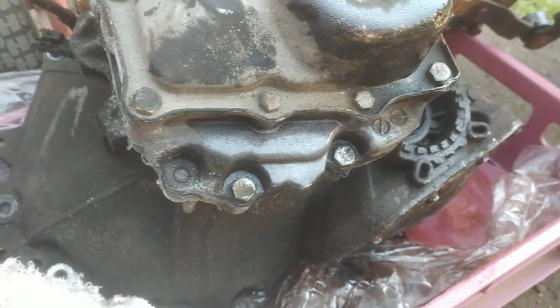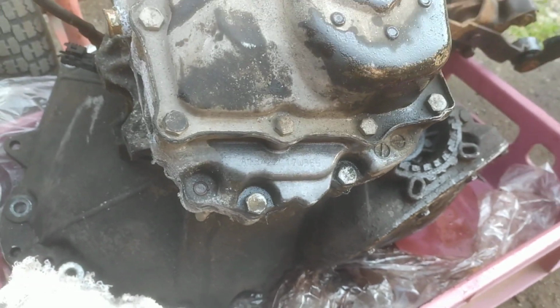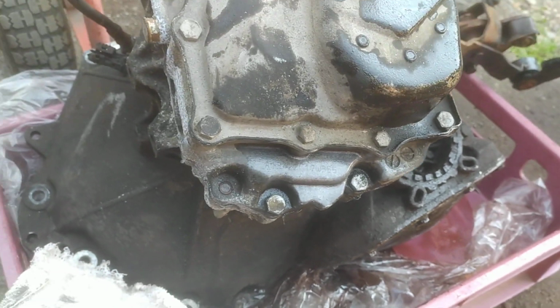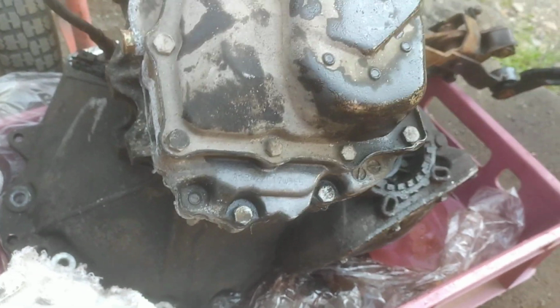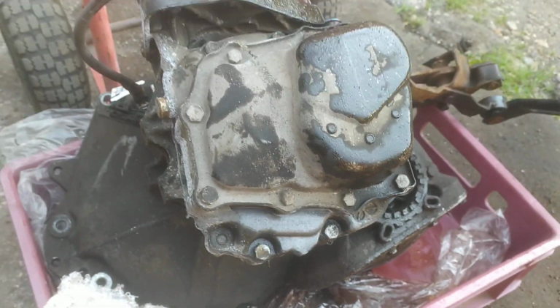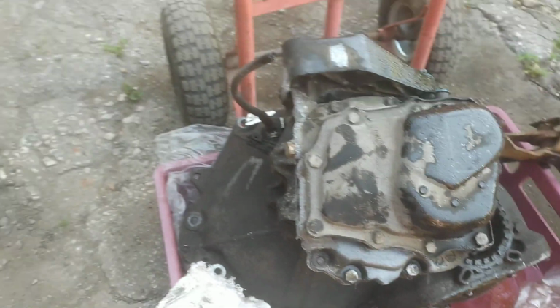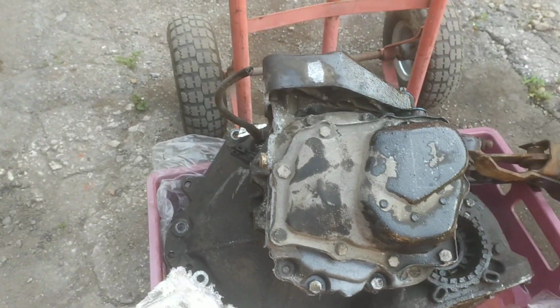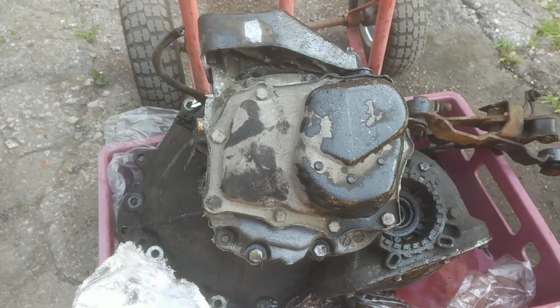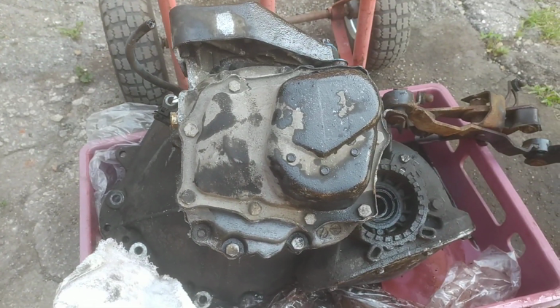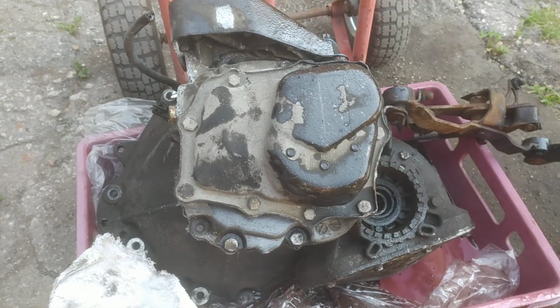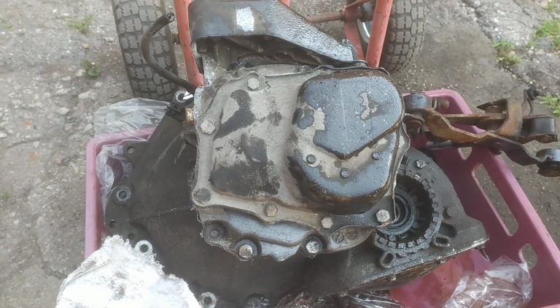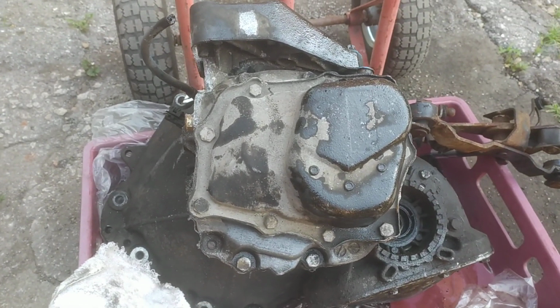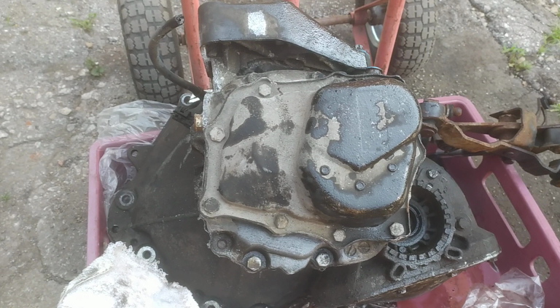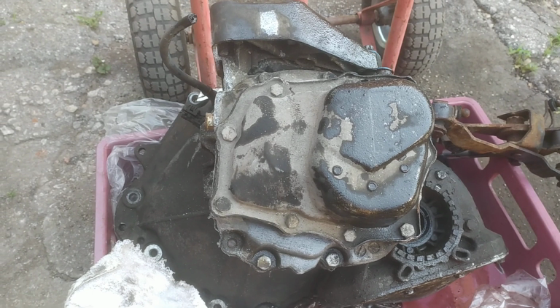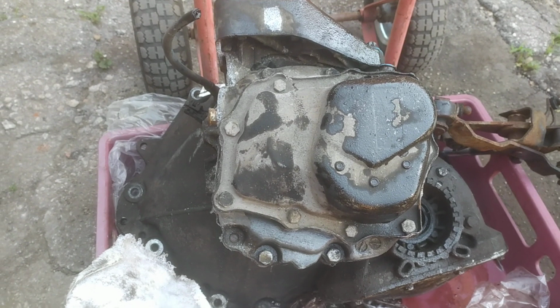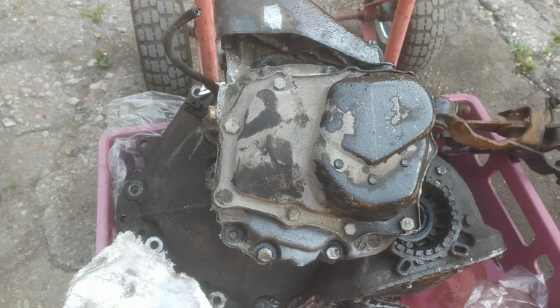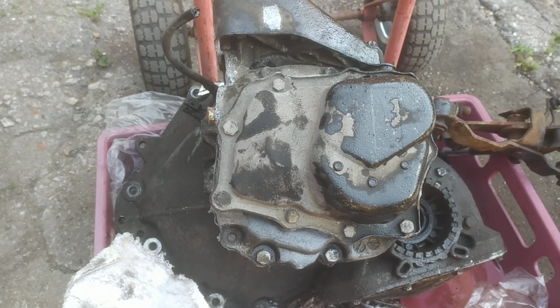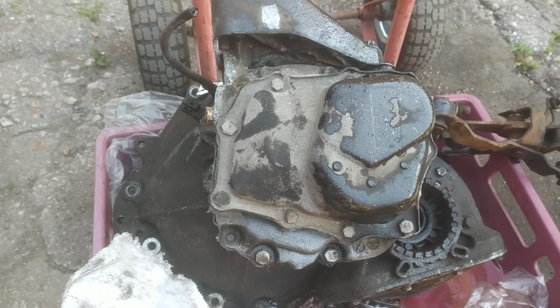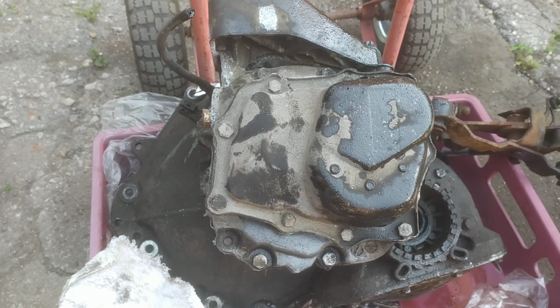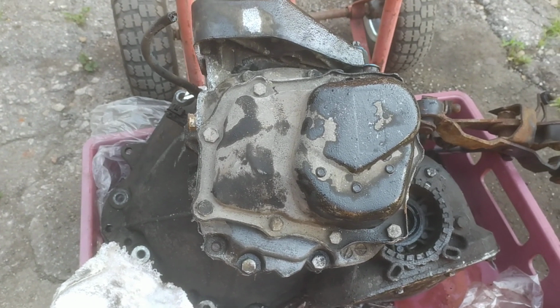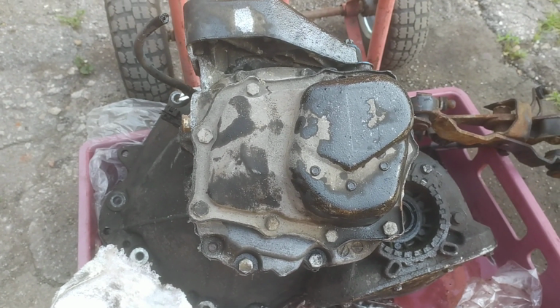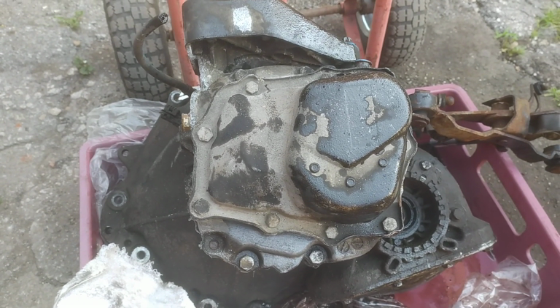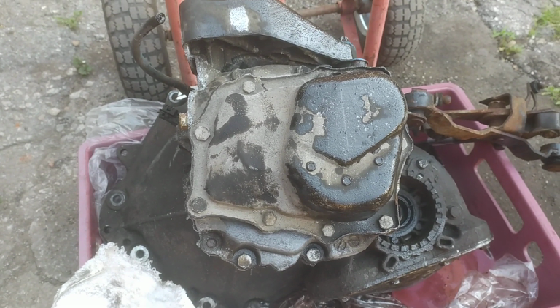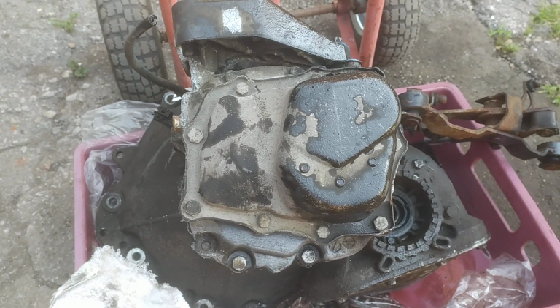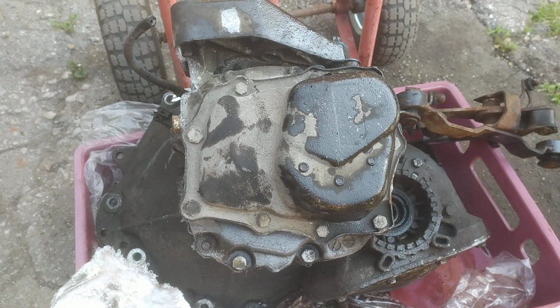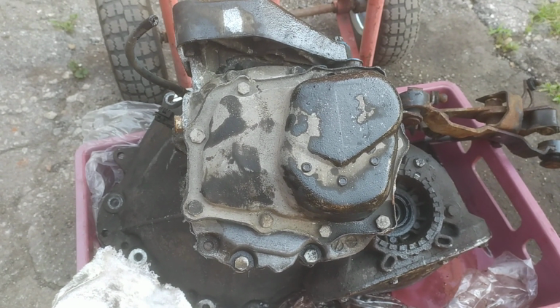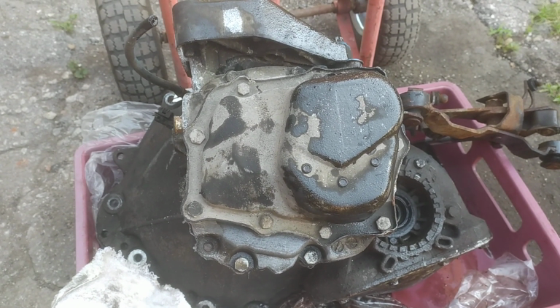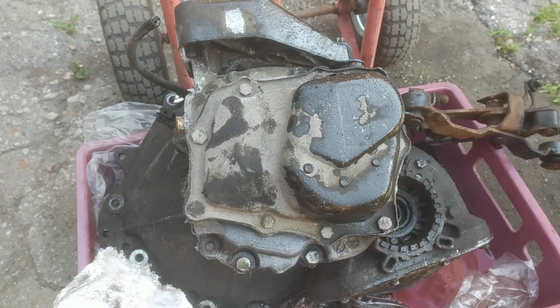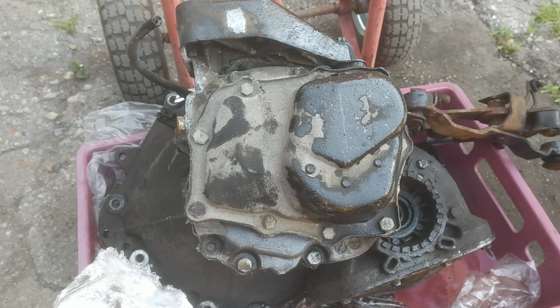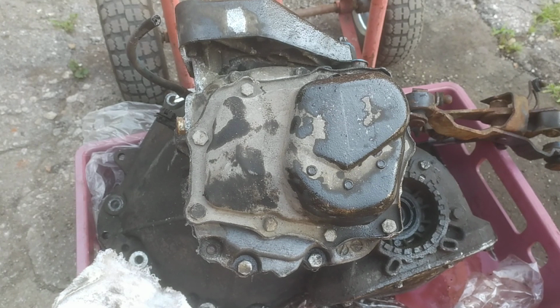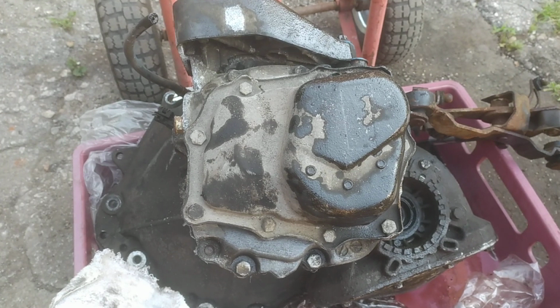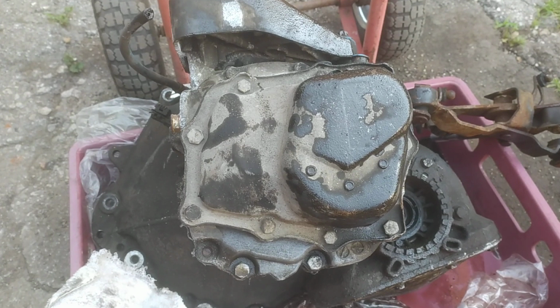So that's where the code for the gearbox is. This particular one is from a 1.7 turbo diesel. I hope the video has been helpful to you, and I'll see you on the next one — bye bye!